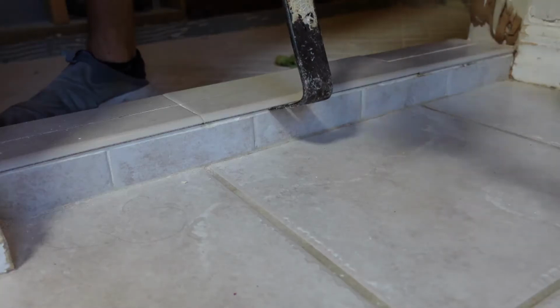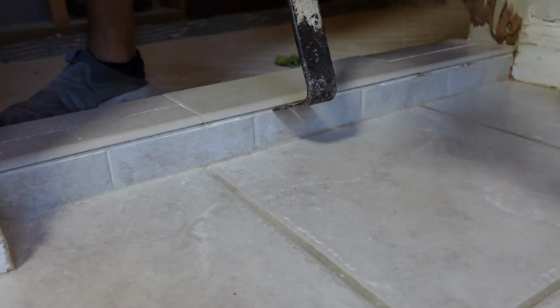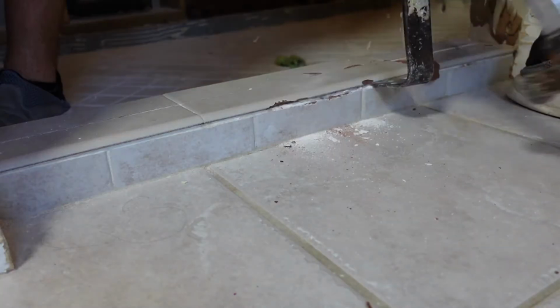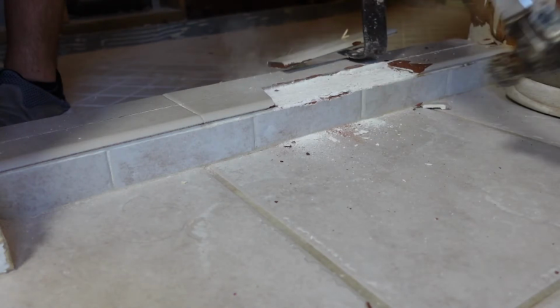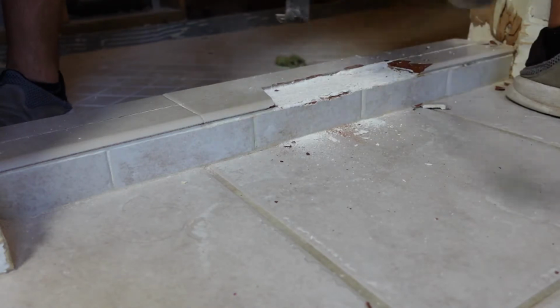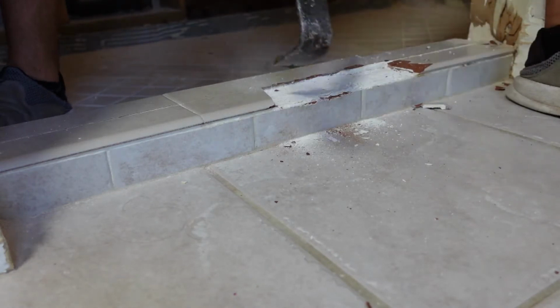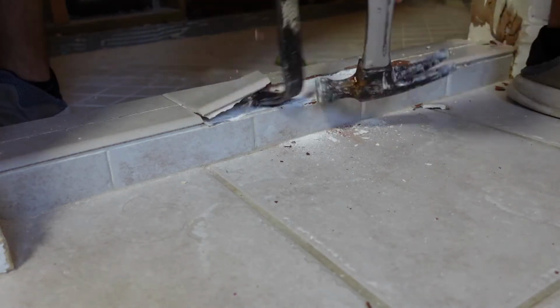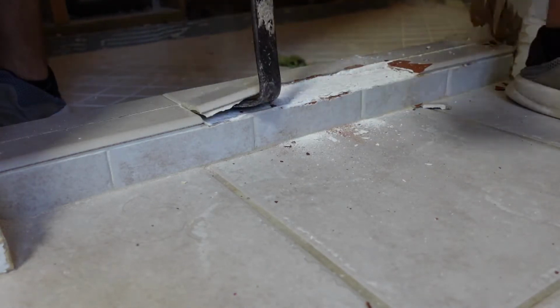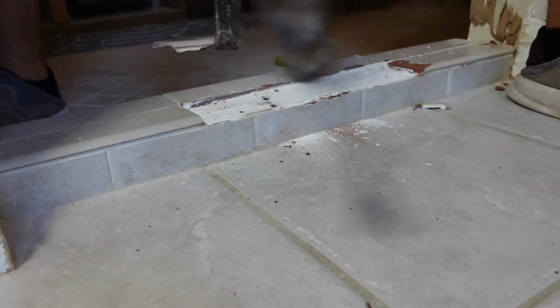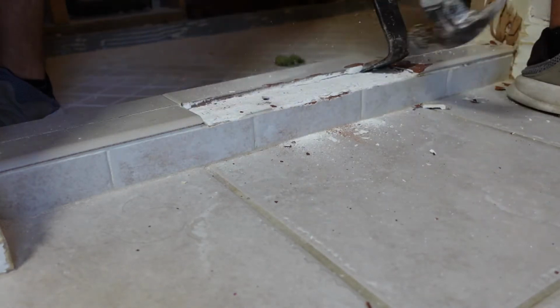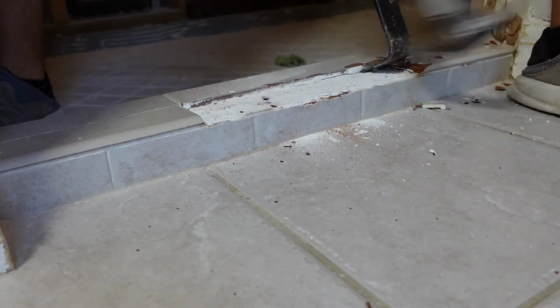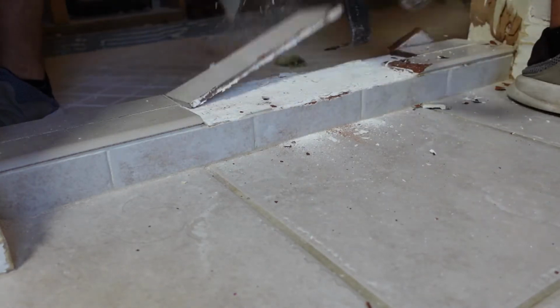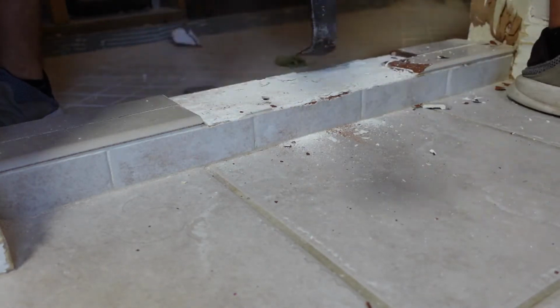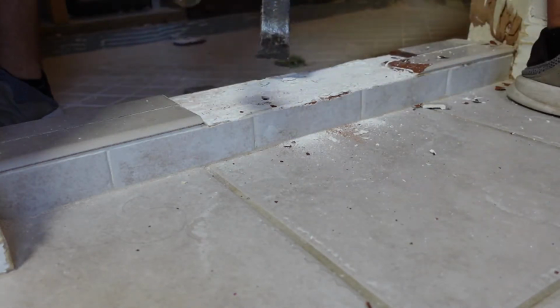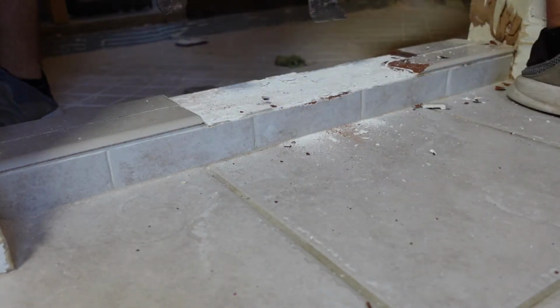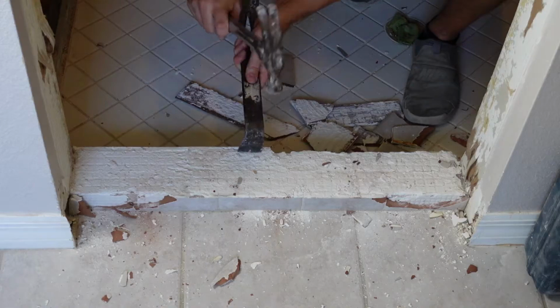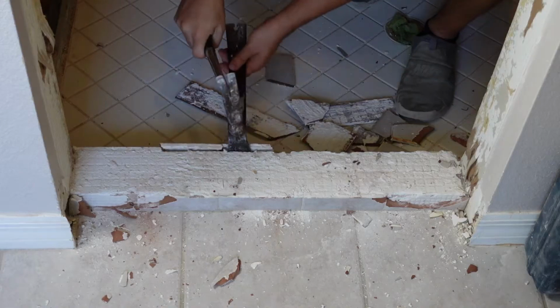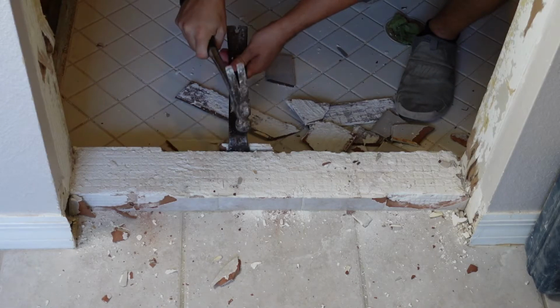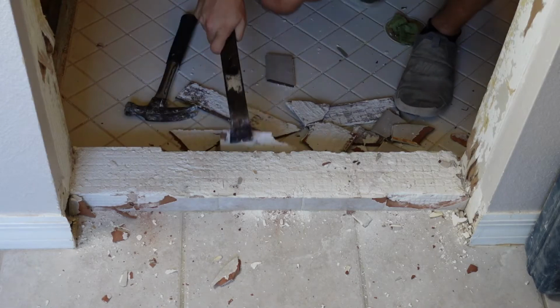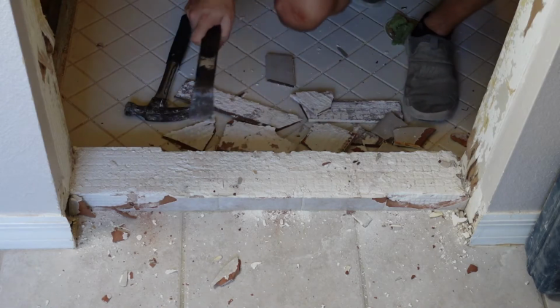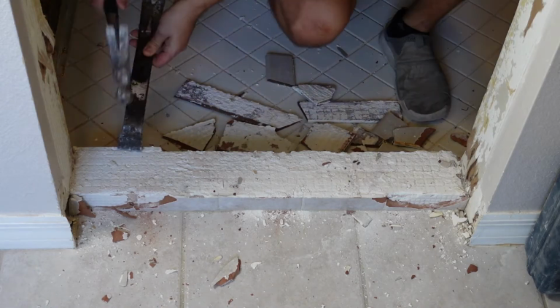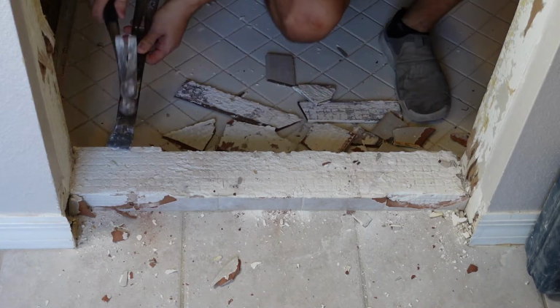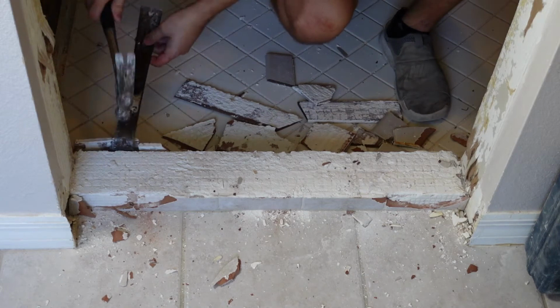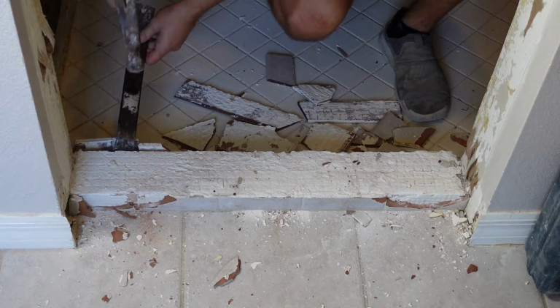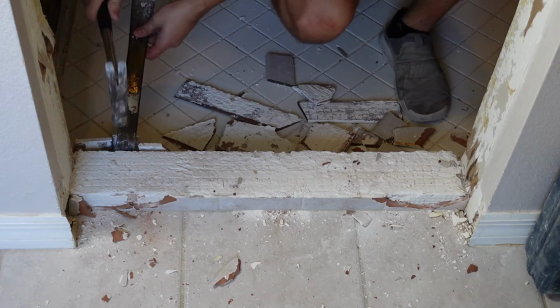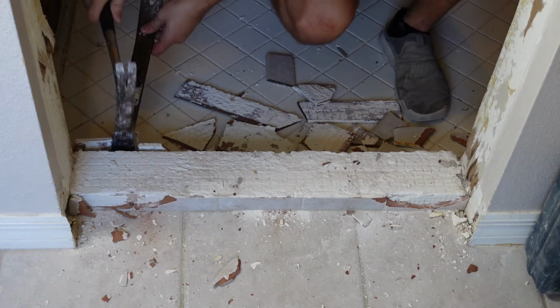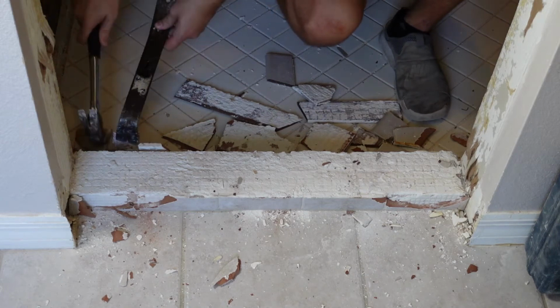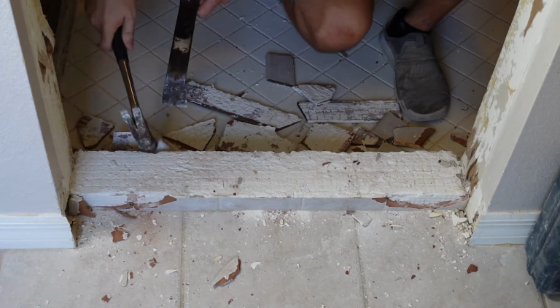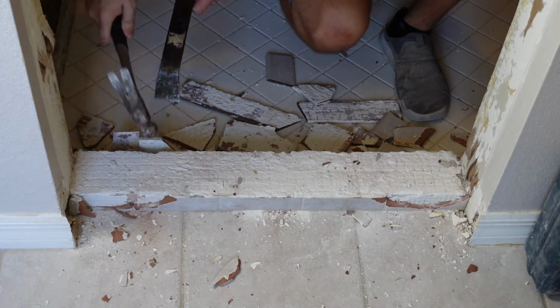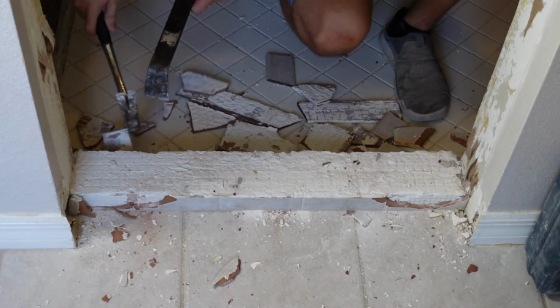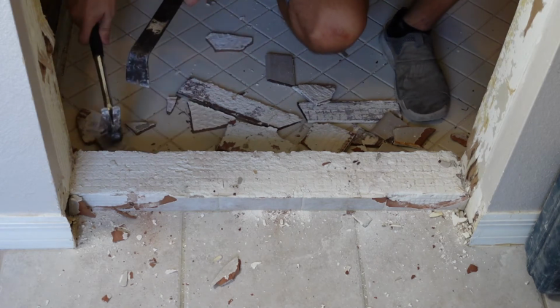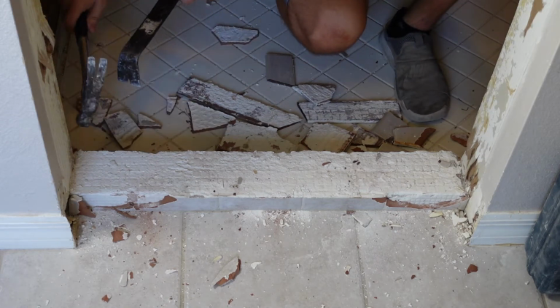I decided to start off with a pry bar and remove the tile from the curb, which was kind of a waste of time since I could have pulled out the big guns right away.